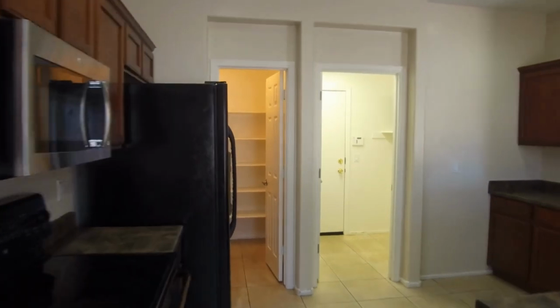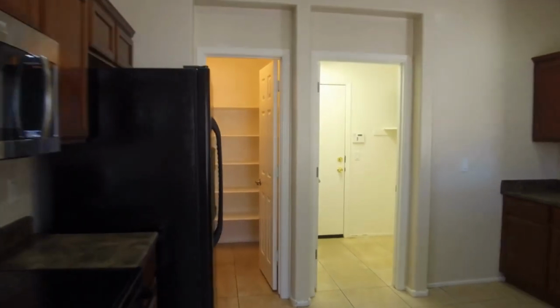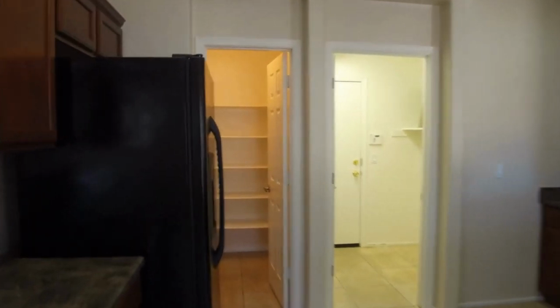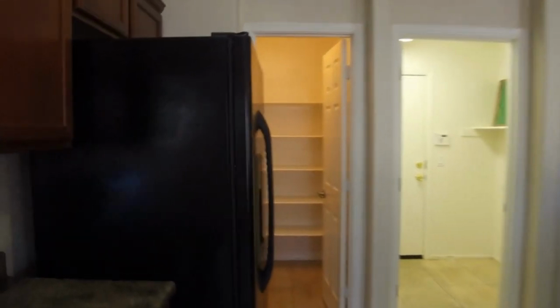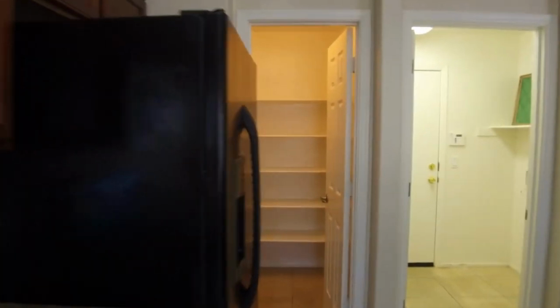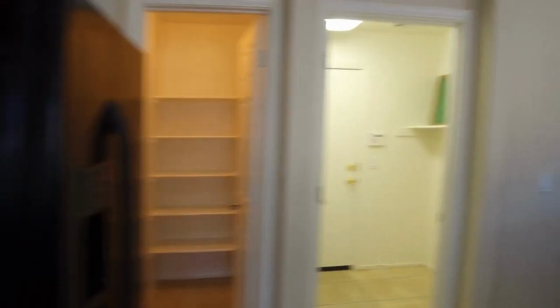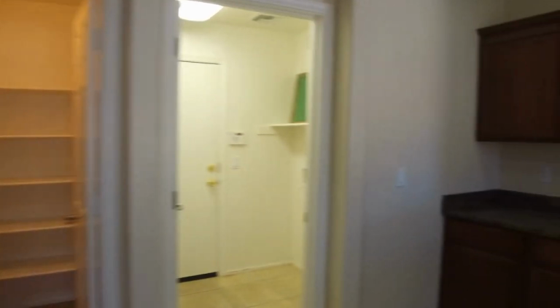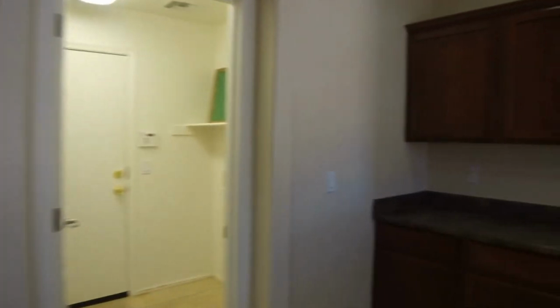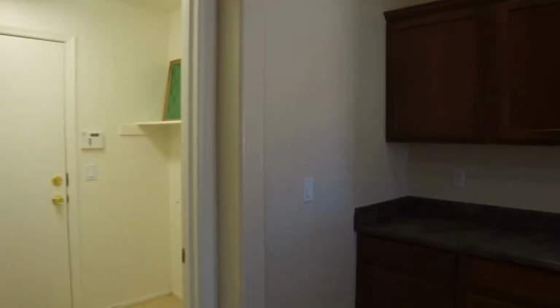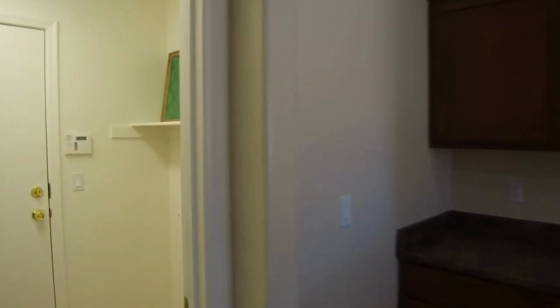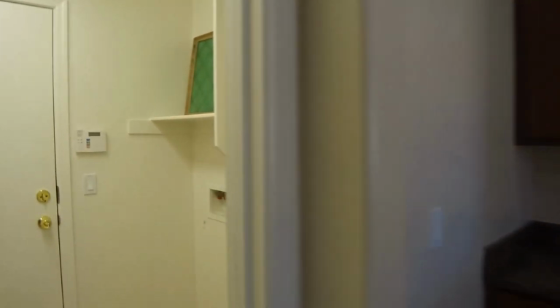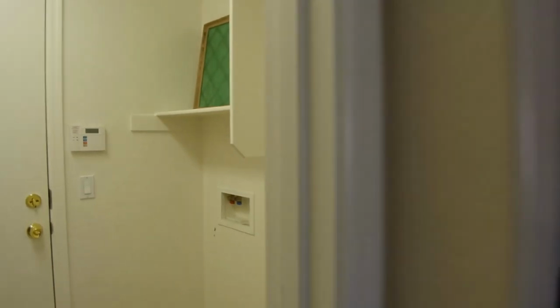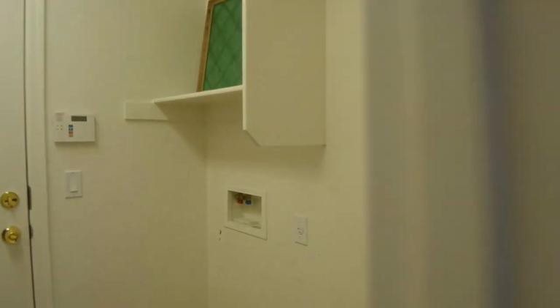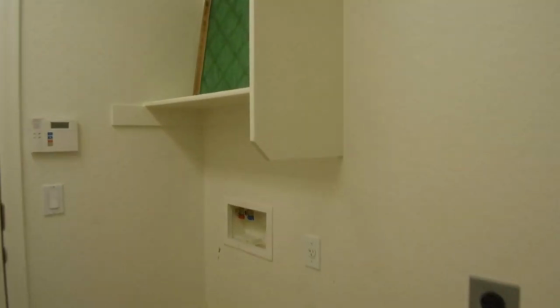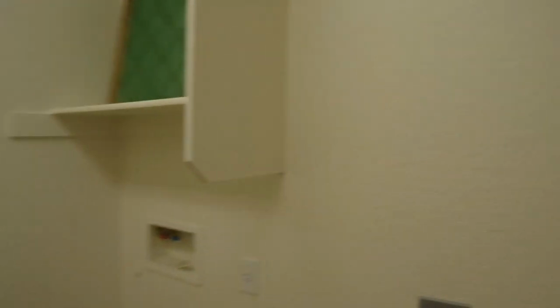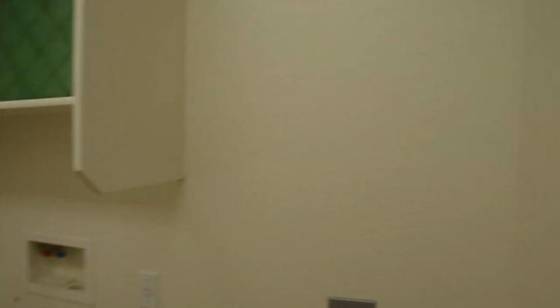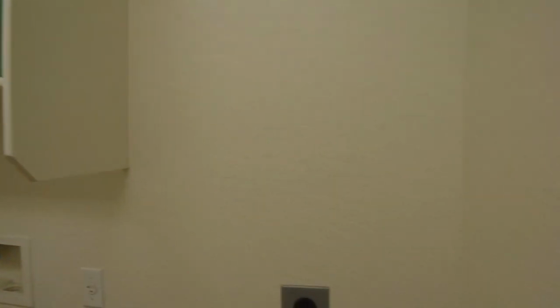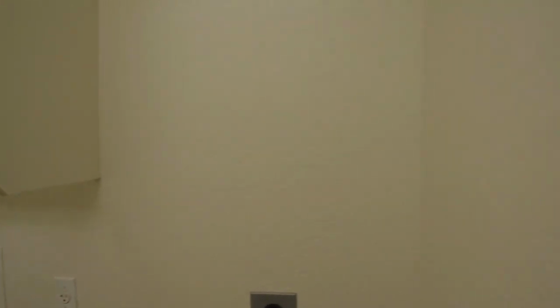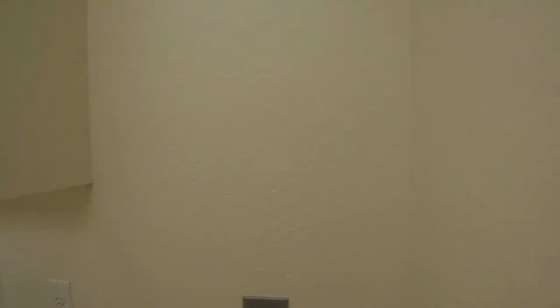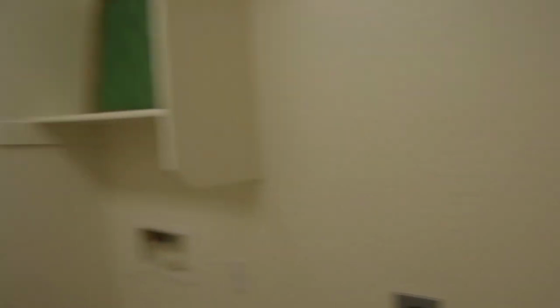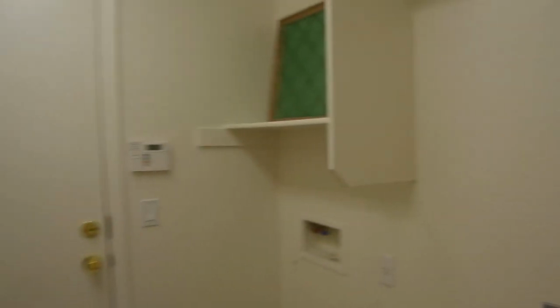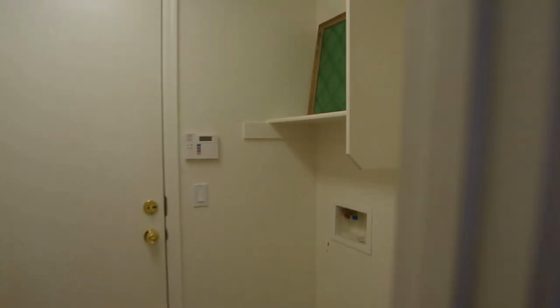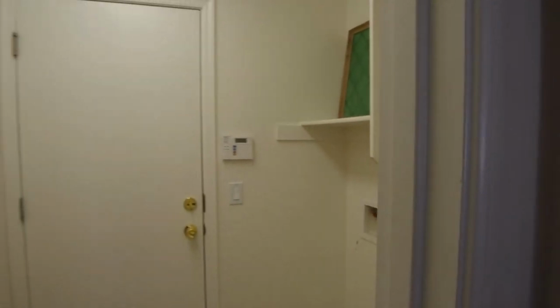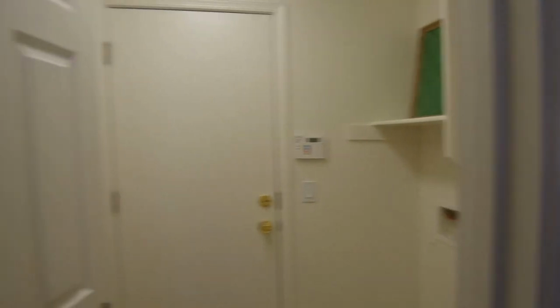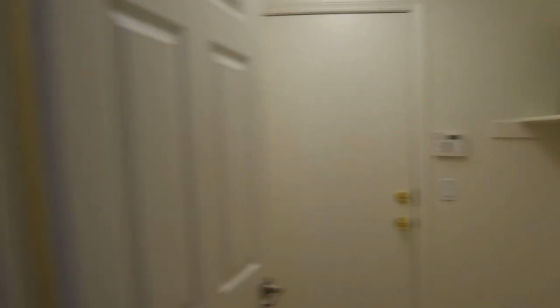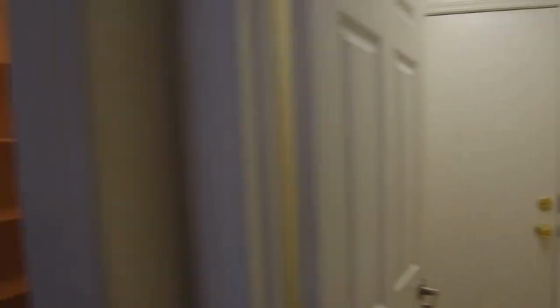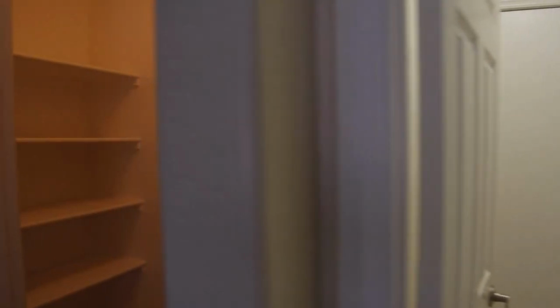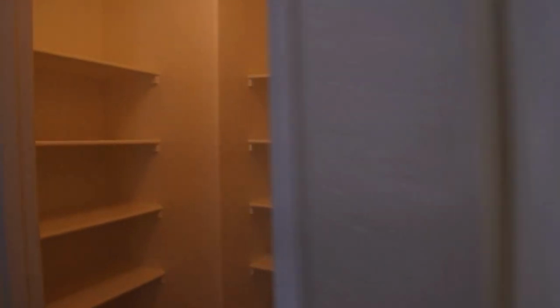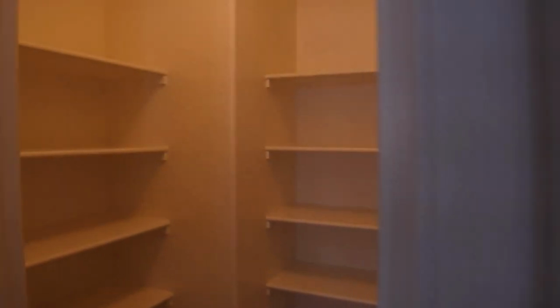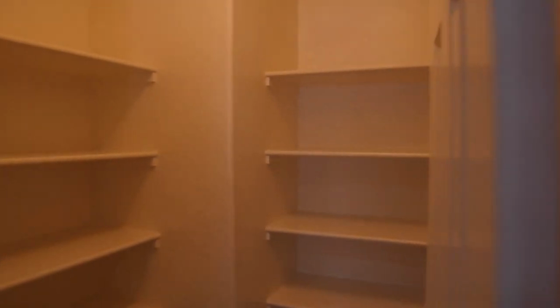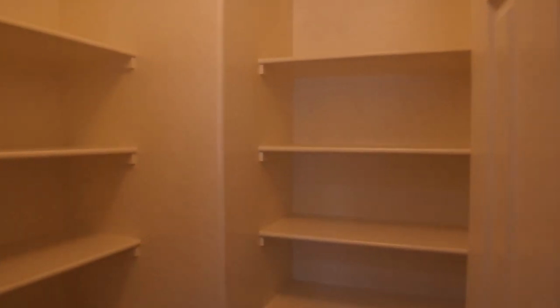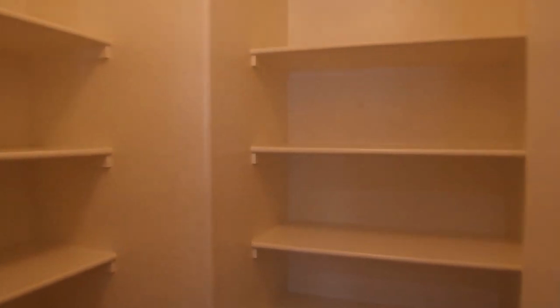We have an electric stove, microwave, dishwasher, and refrigerator. Here's where the washer and dryer would go, and it is electric as well. Right through those doors is the garage — we have a two-car garage here. And there's an oversized pantry.